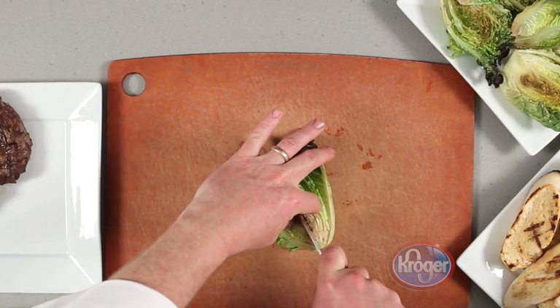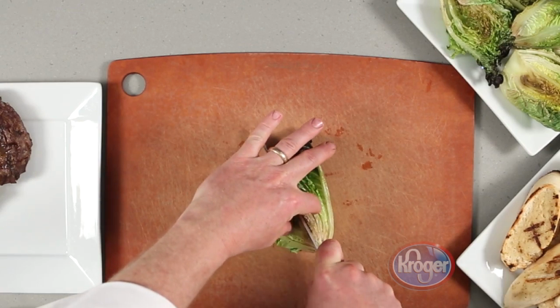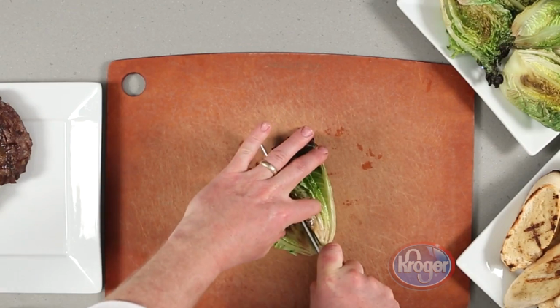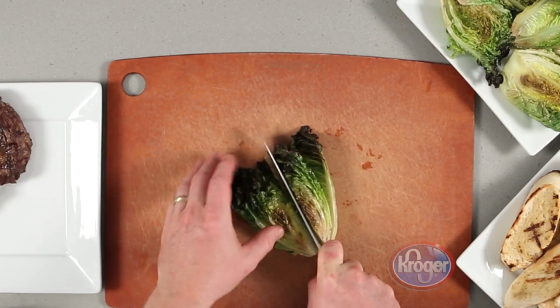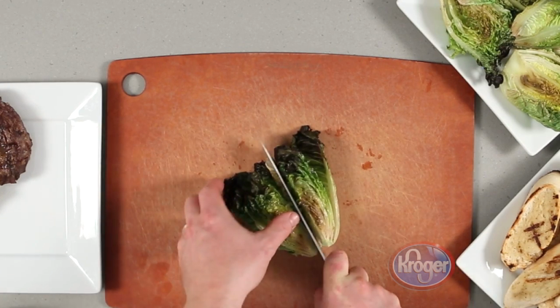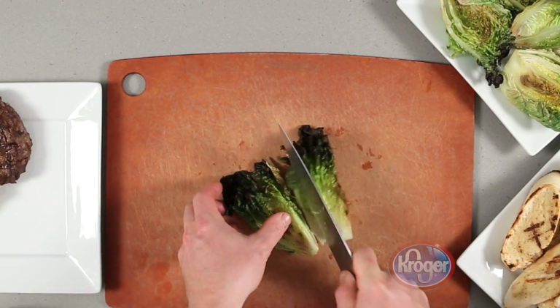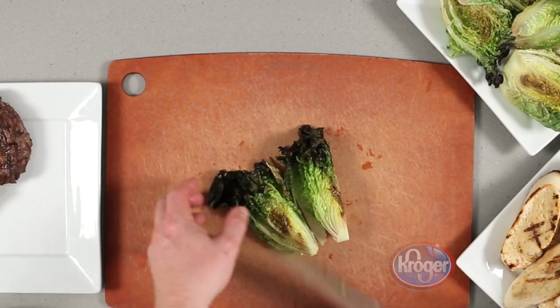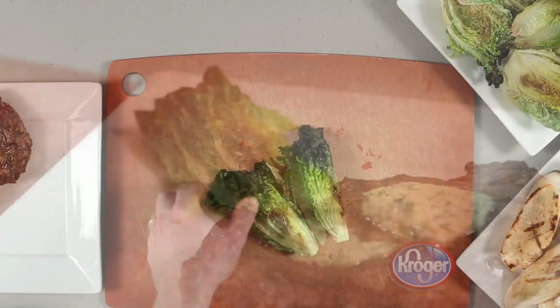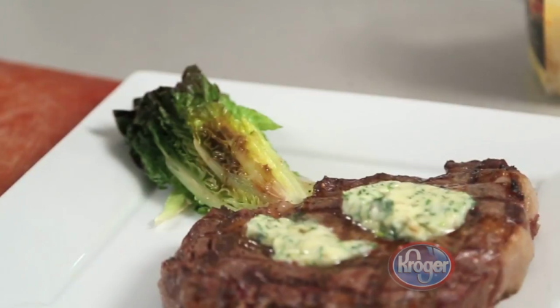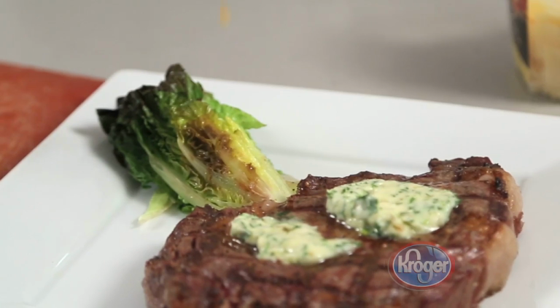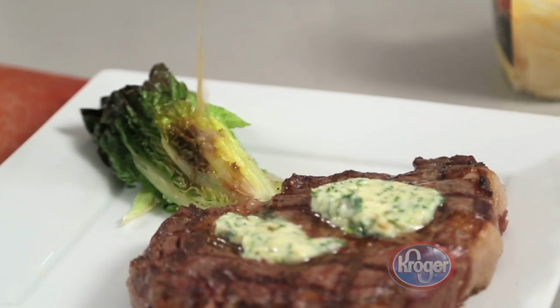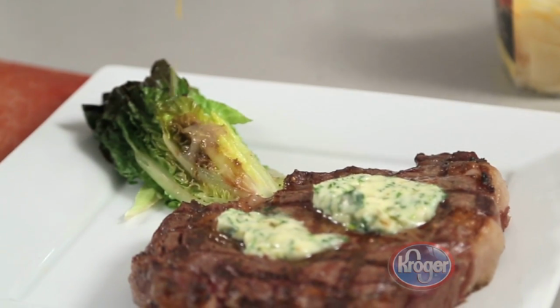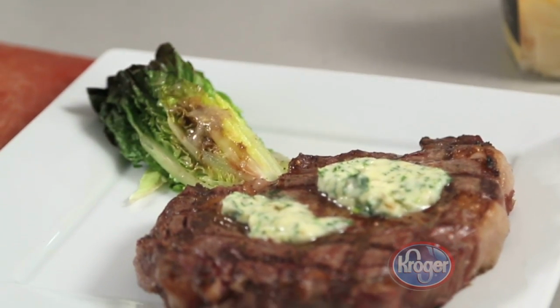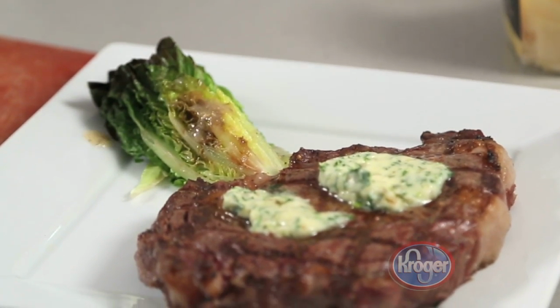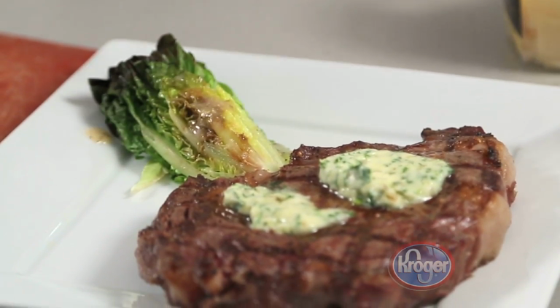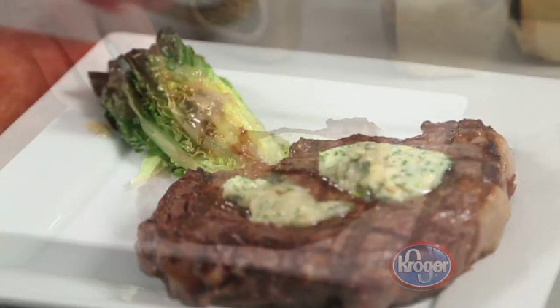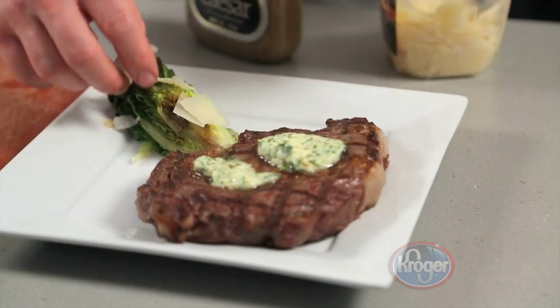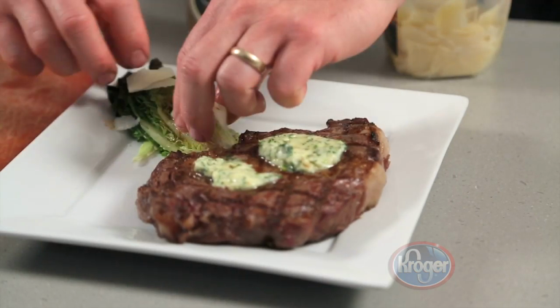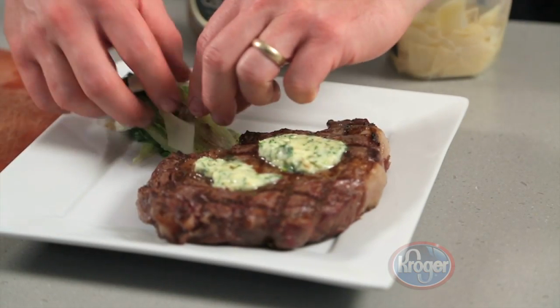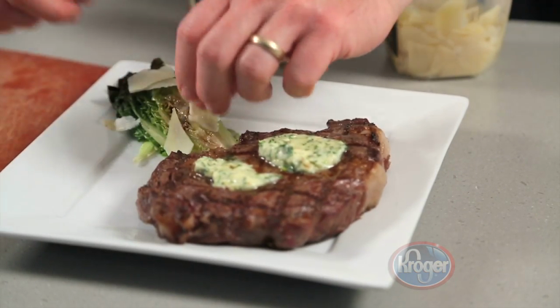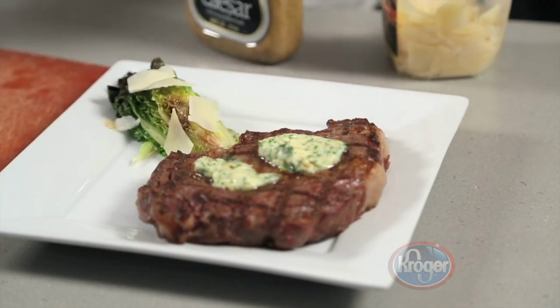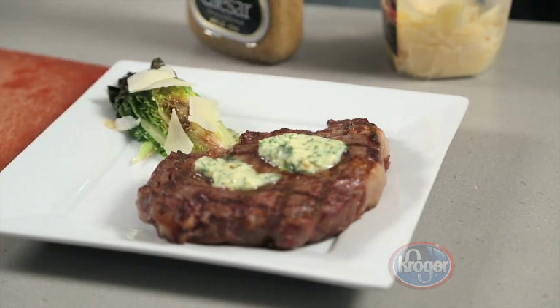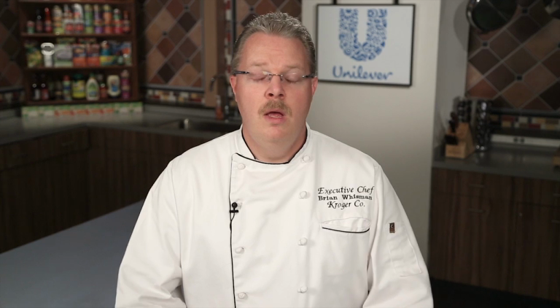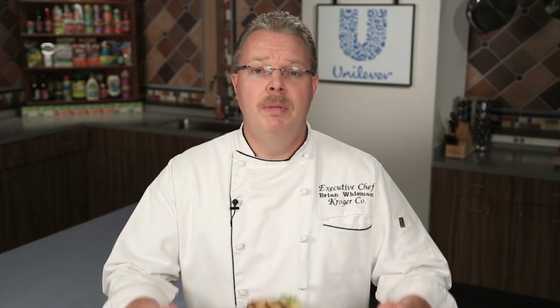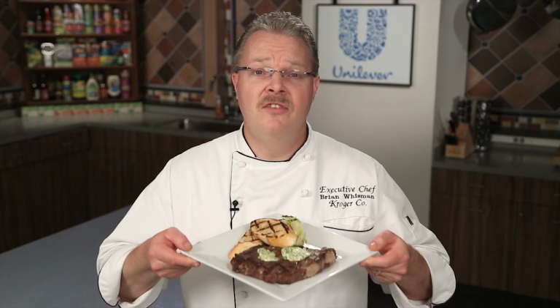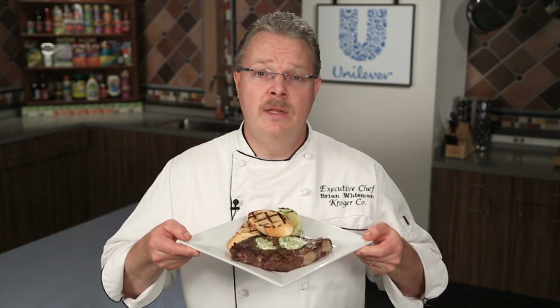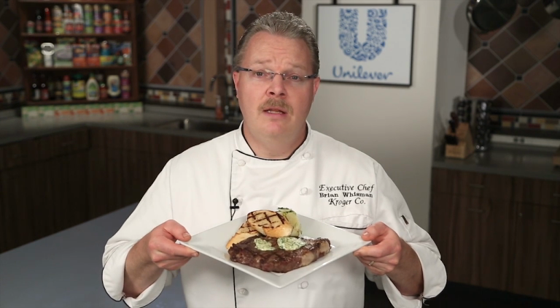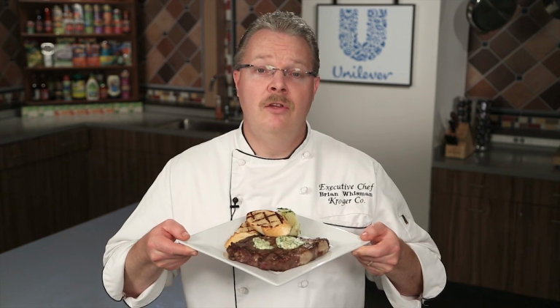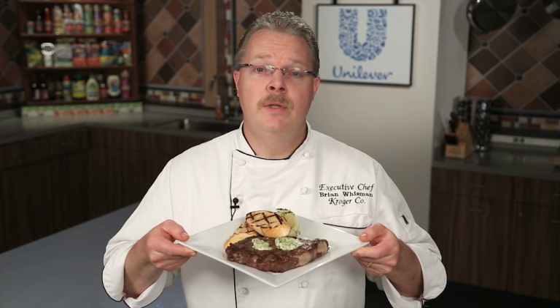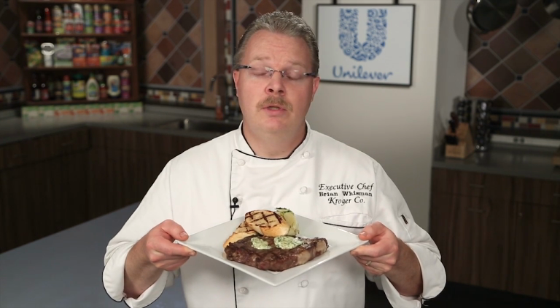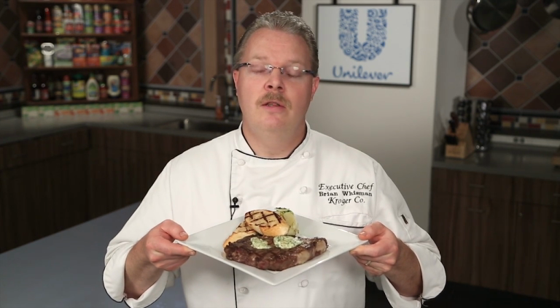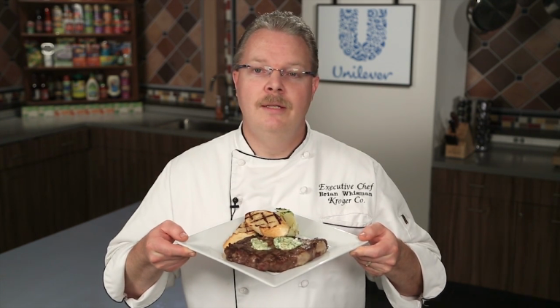When you're ready to plate, cut each piece of the lettuce in half again. Then drizzle with the dressing and top with parmesan cheese. Plate the steak with the salad and serve with the croutons on the side.